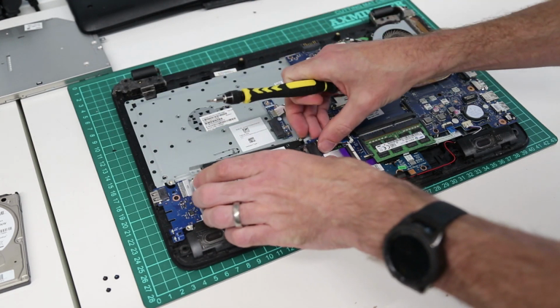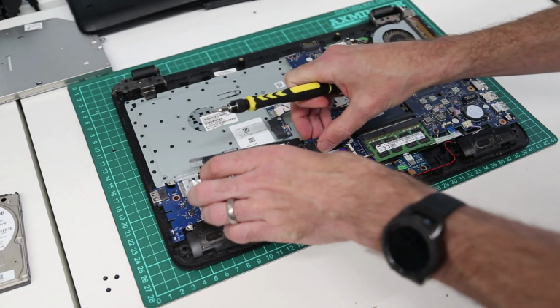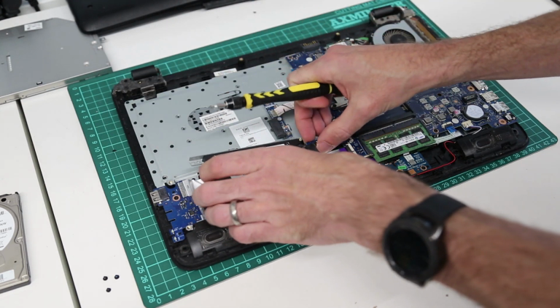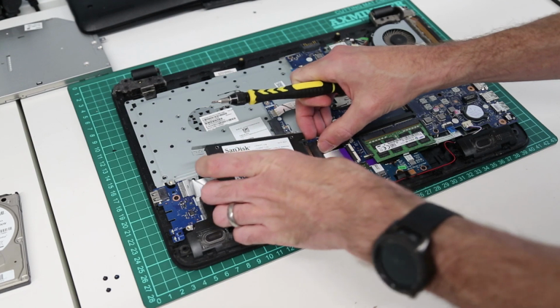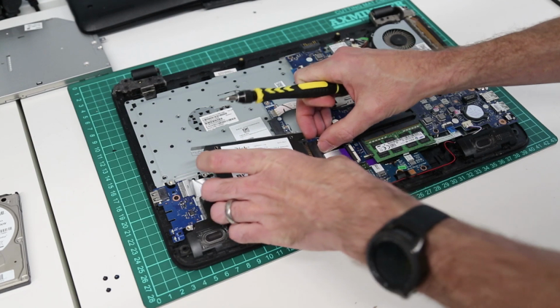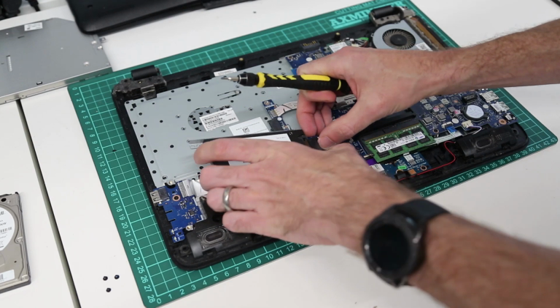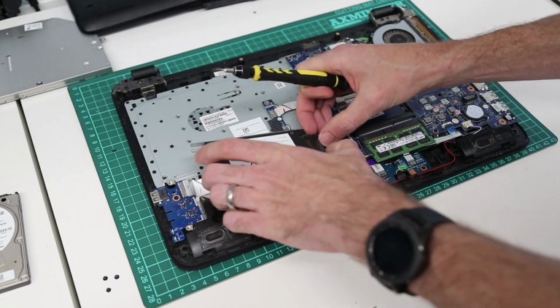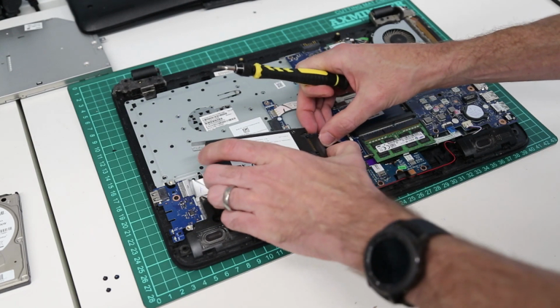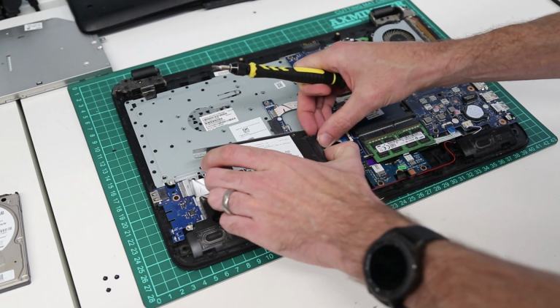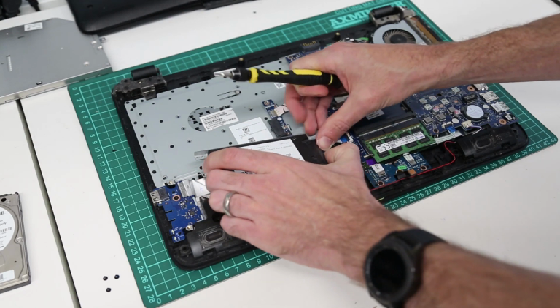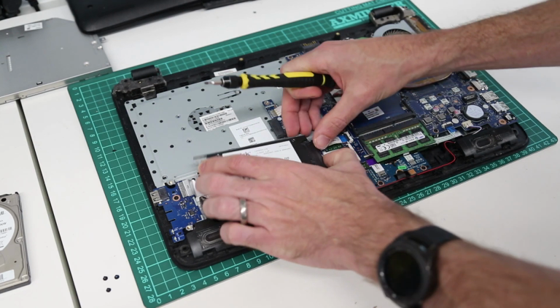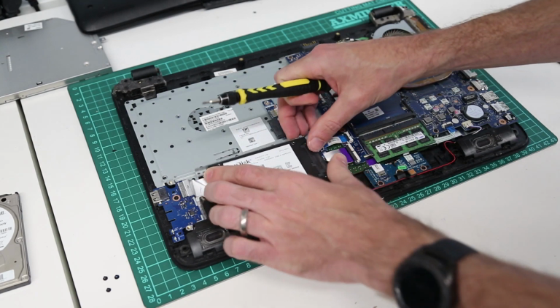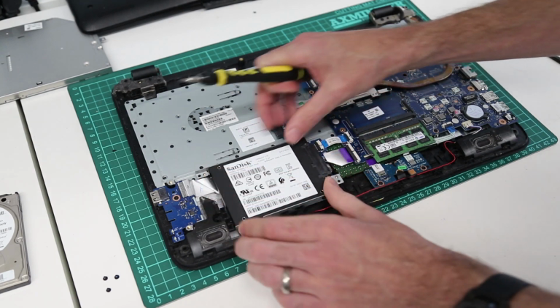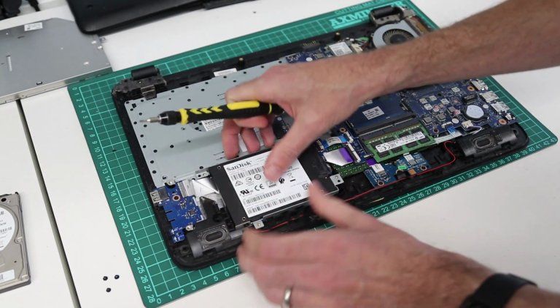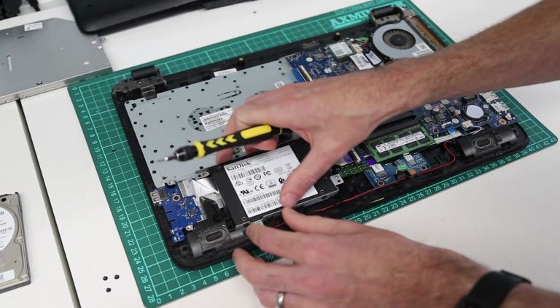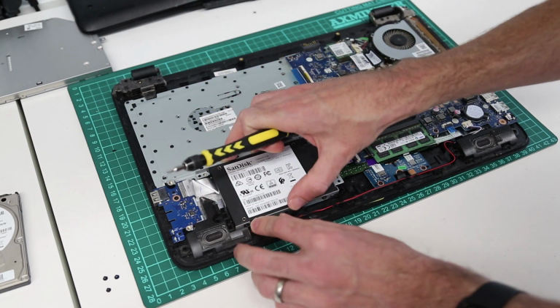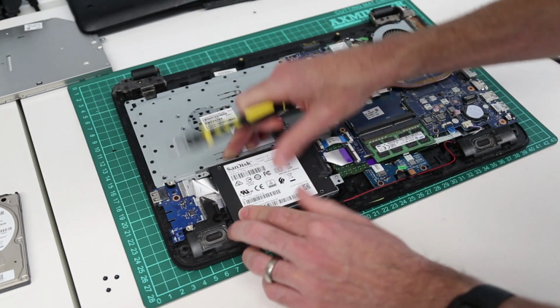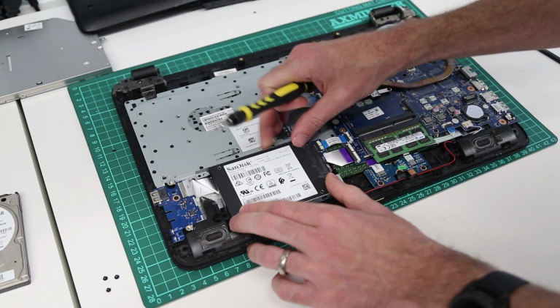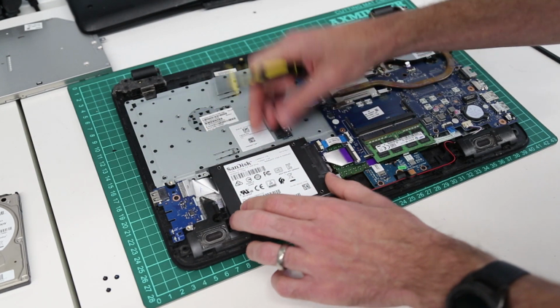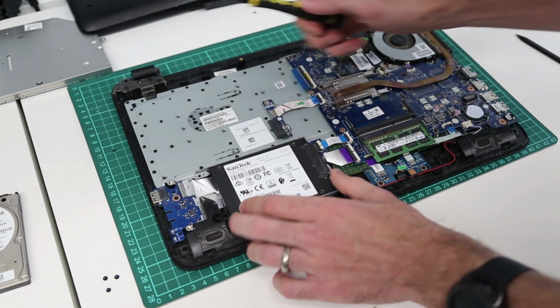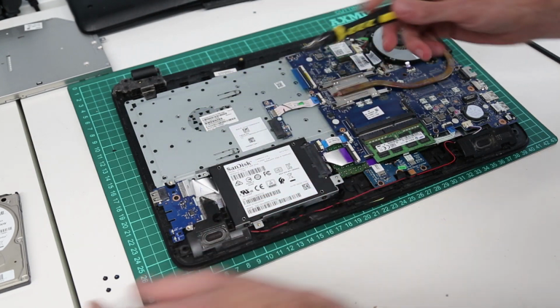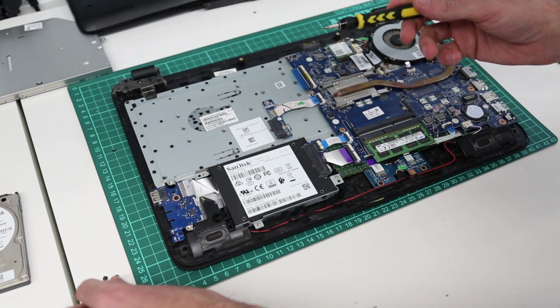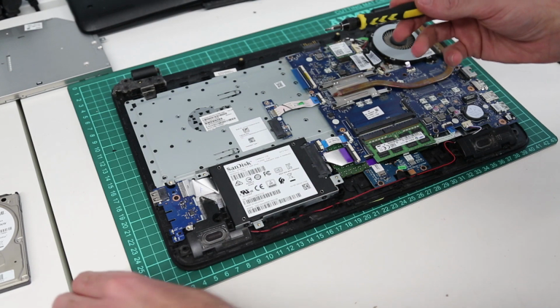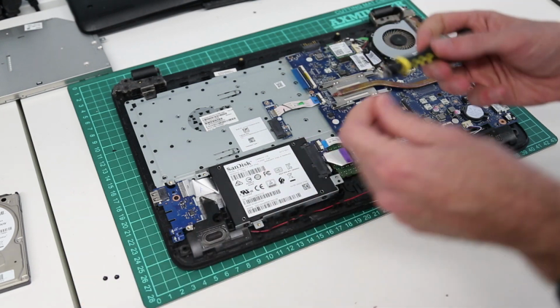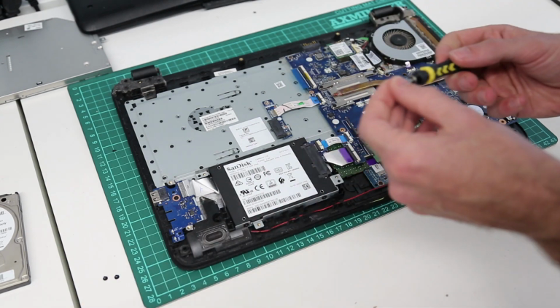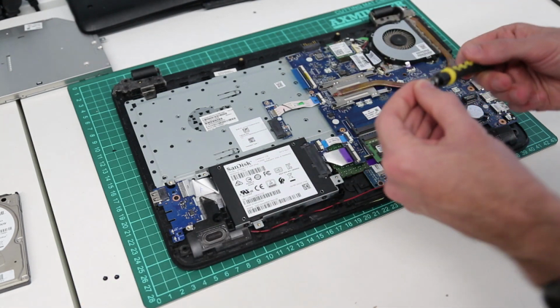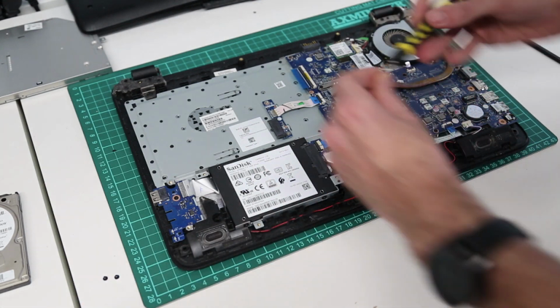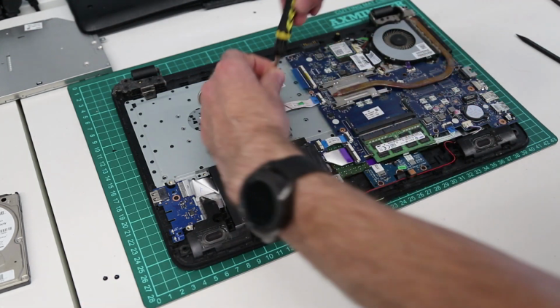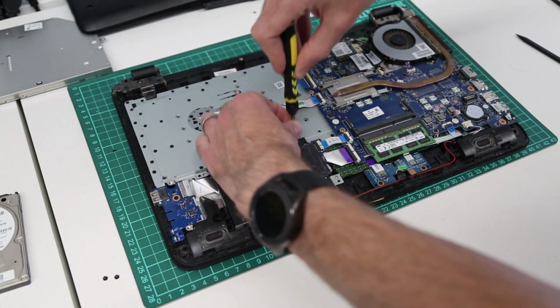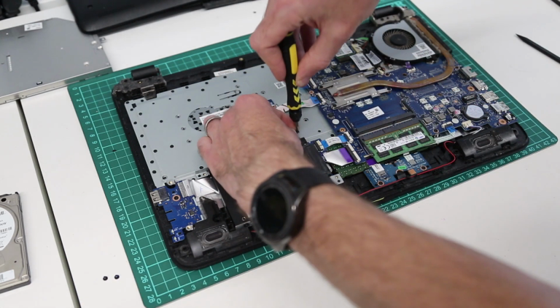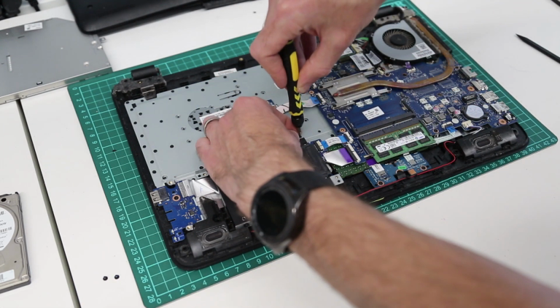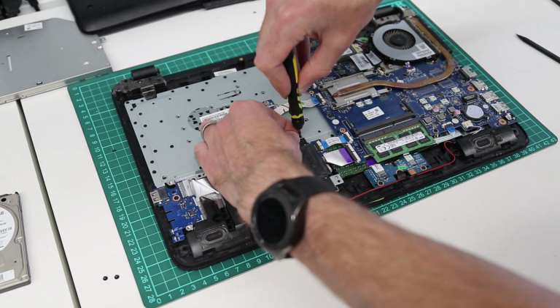Plug our SSD back in and screw it back into place with three screws.